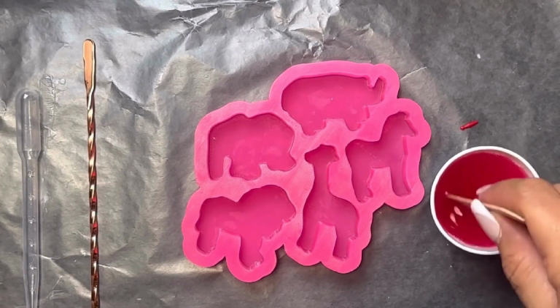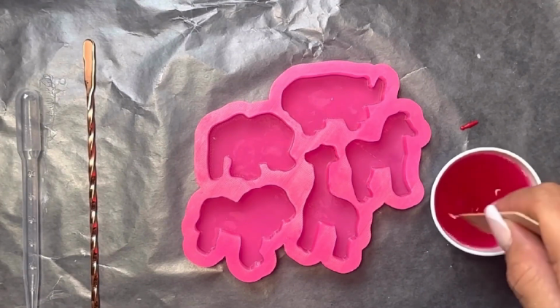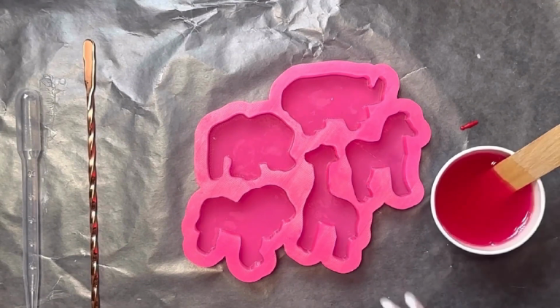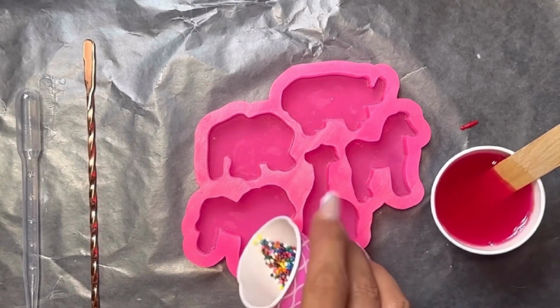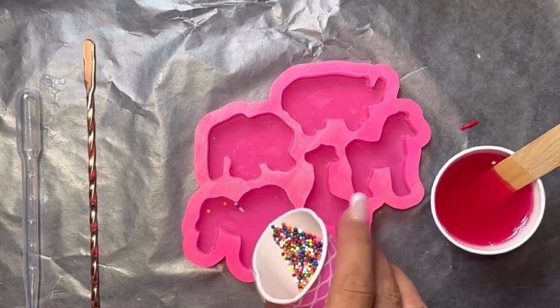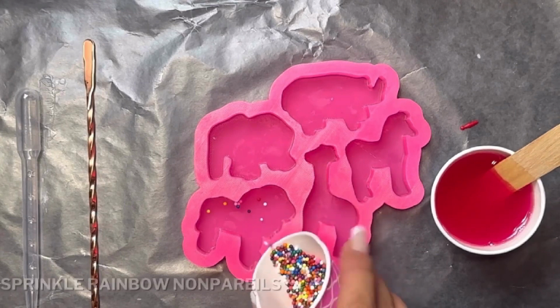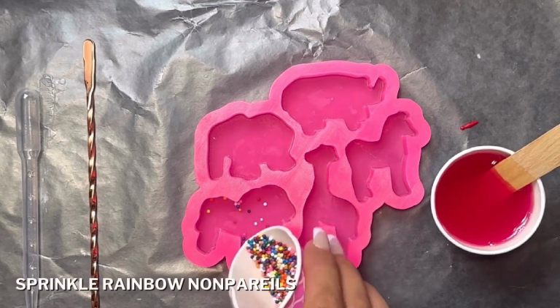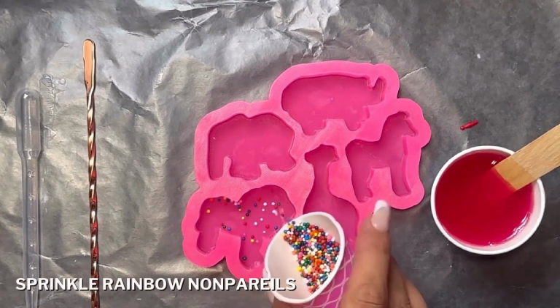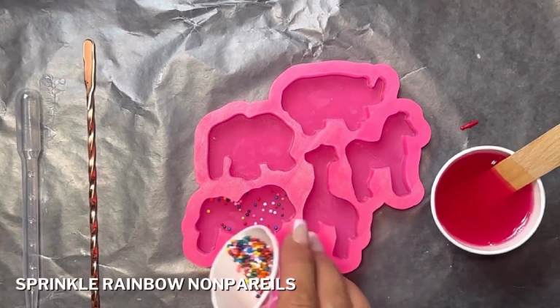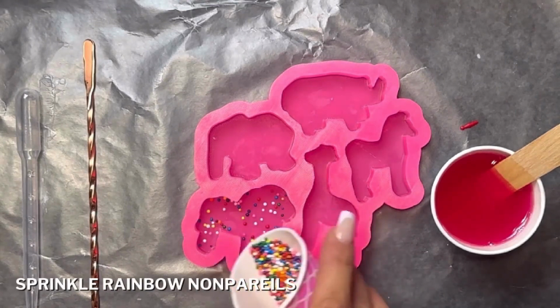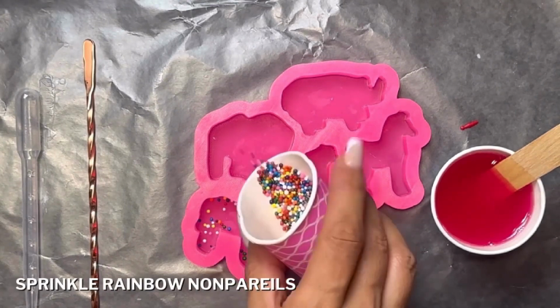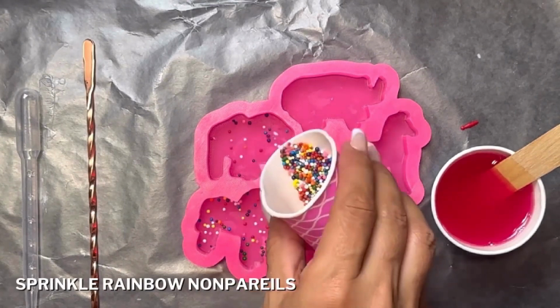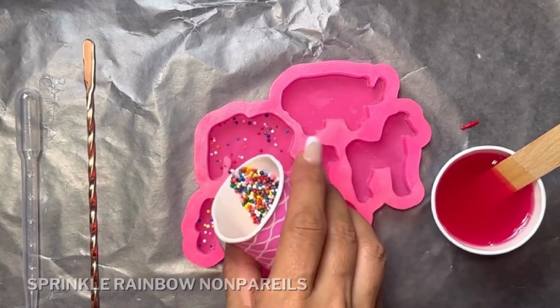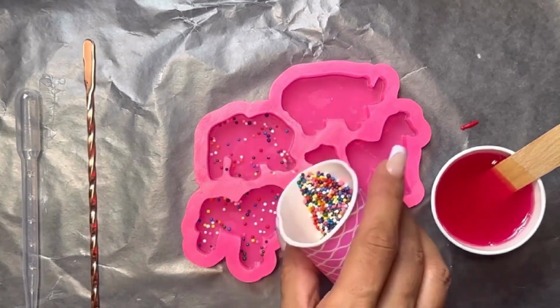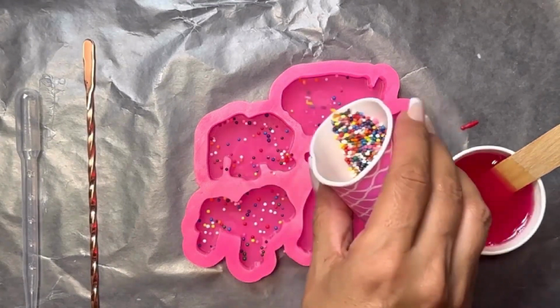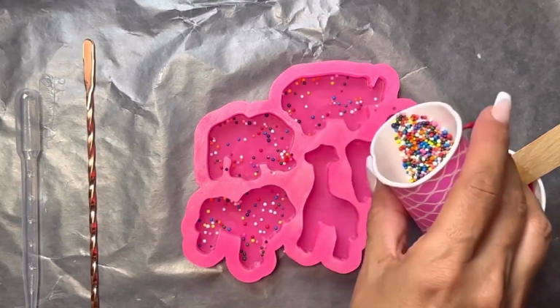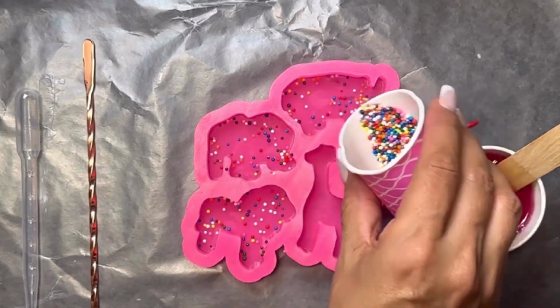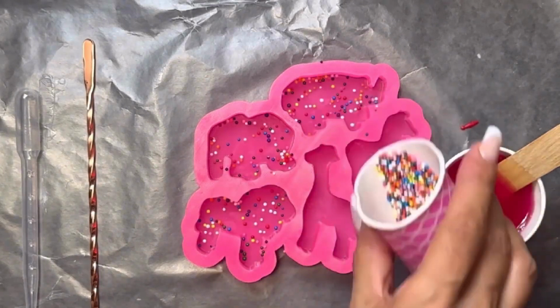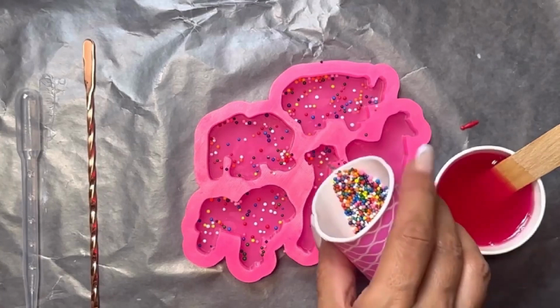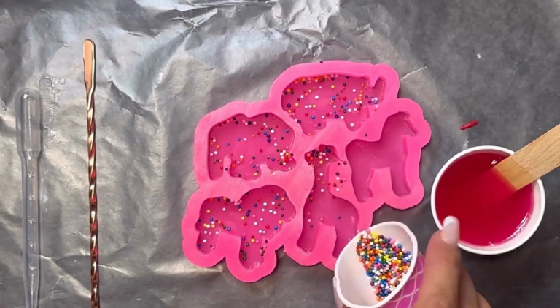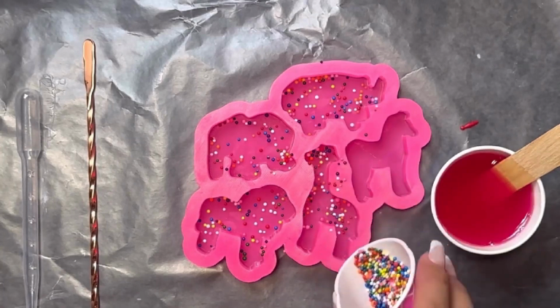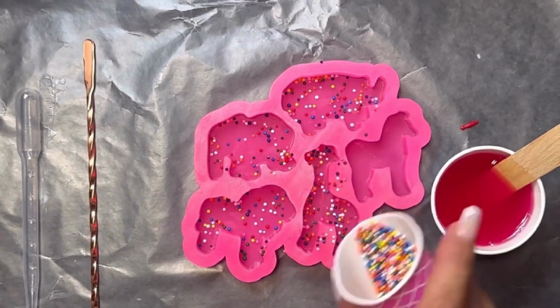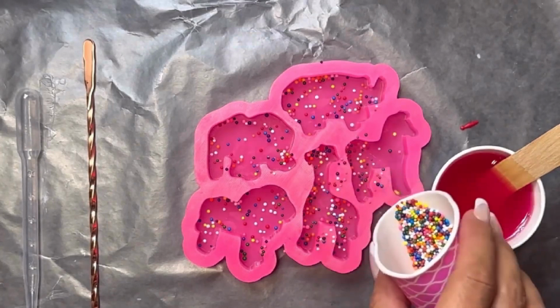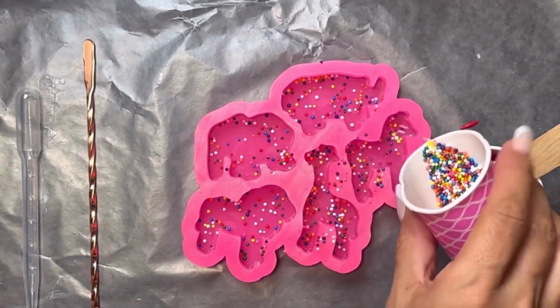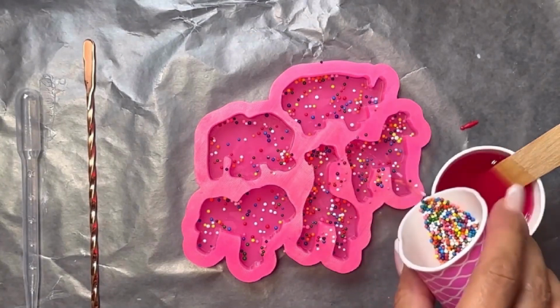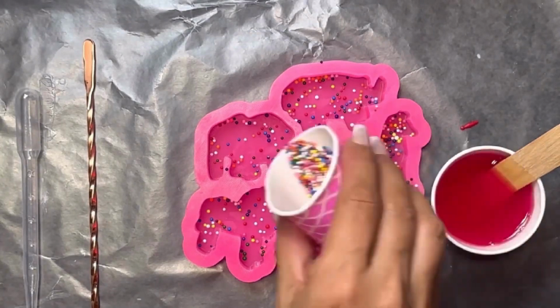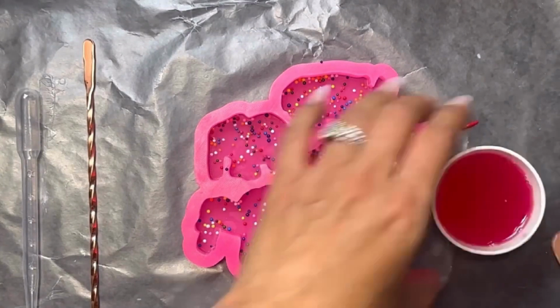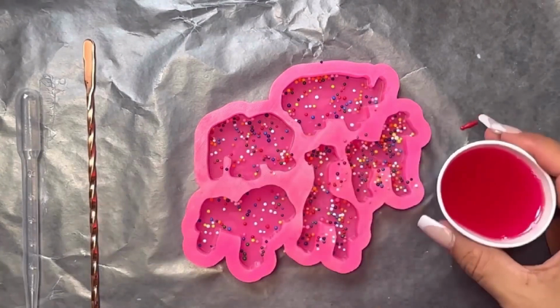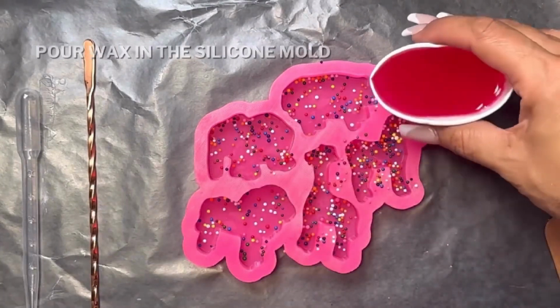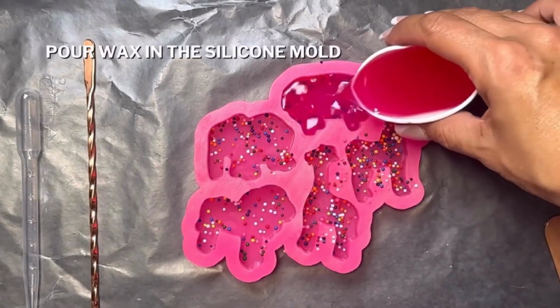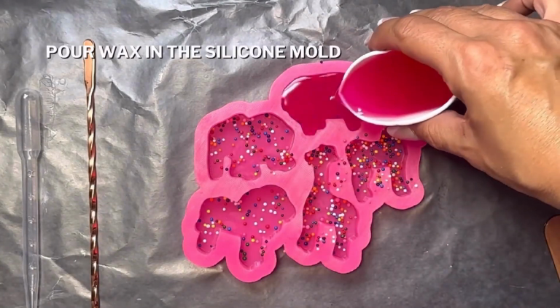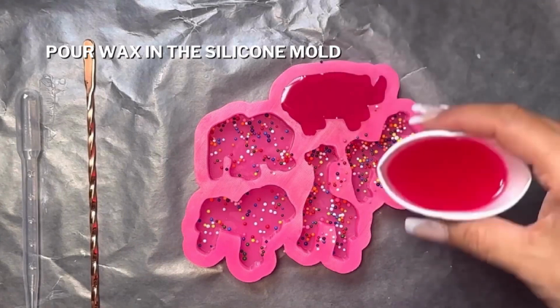While it's setting, I'll take my rainbow nonpareils and sprinkle them inside each animal mold. Just a quick tip — make sure your table is level when you're sprinkling the rainbow nonpareils.